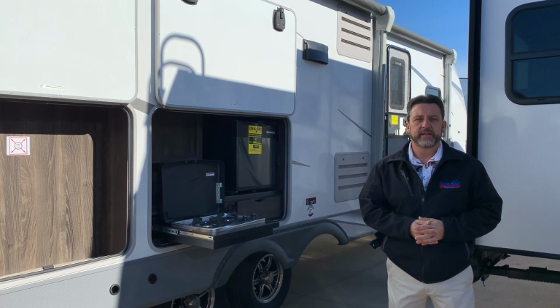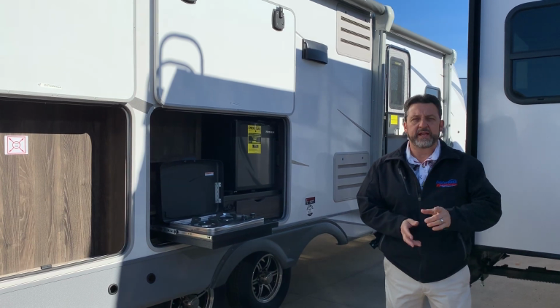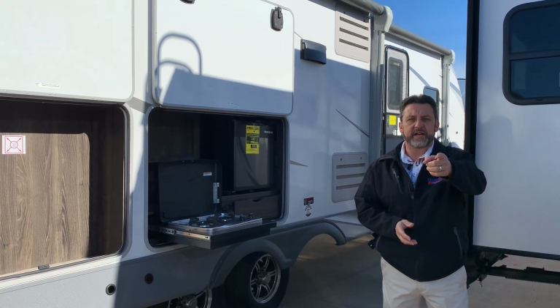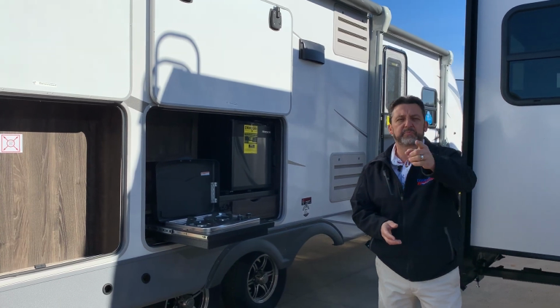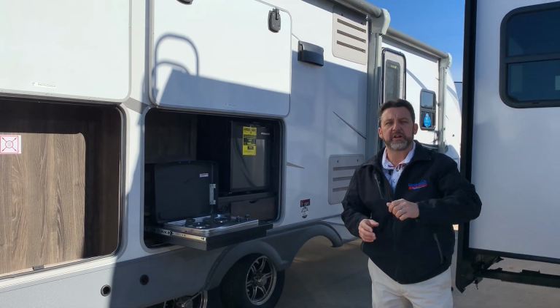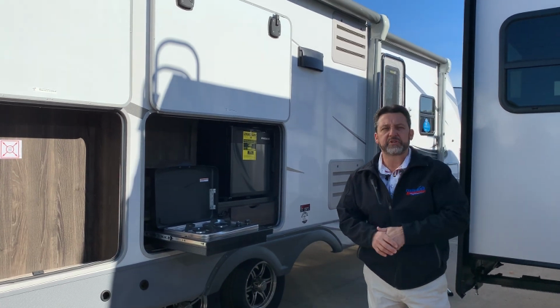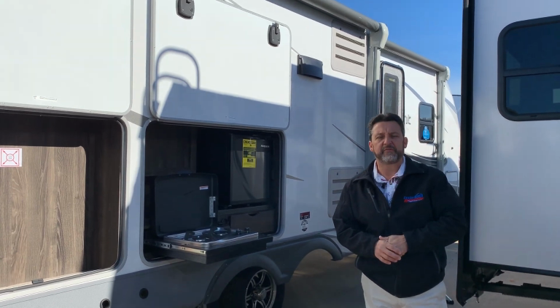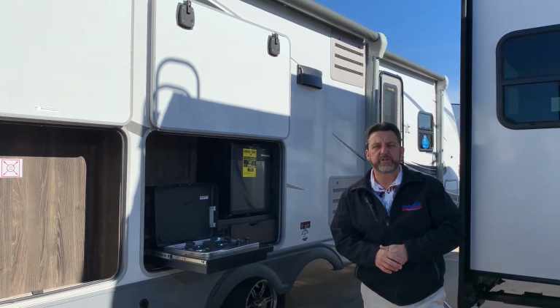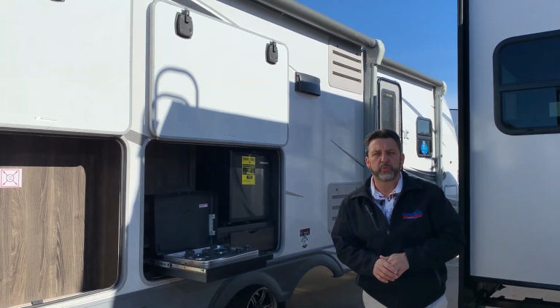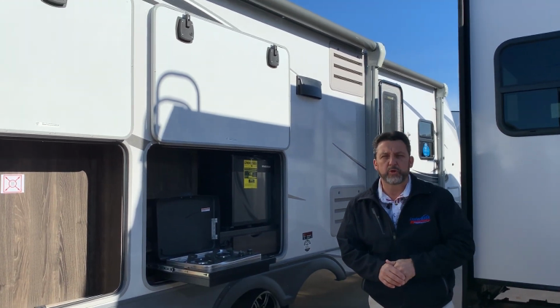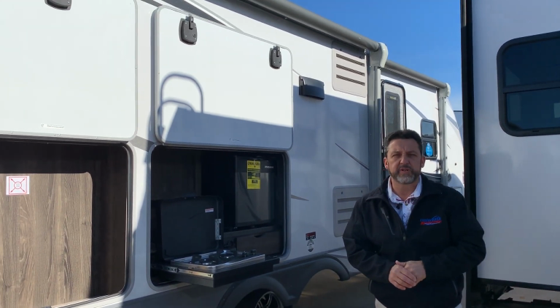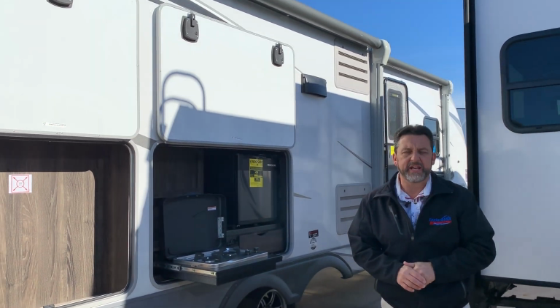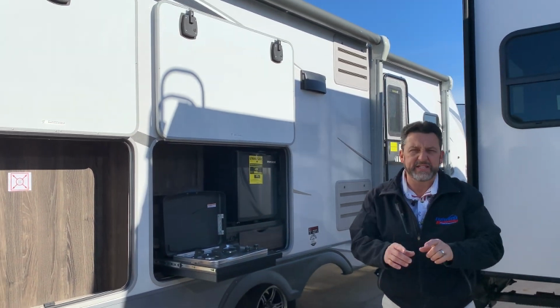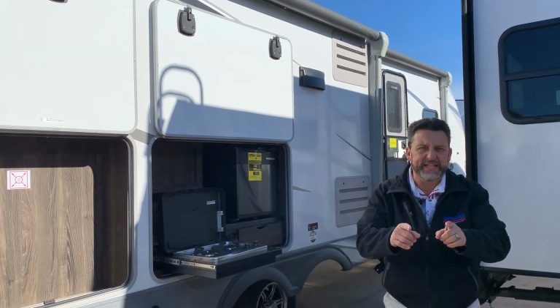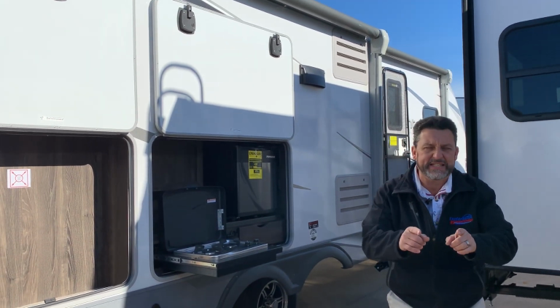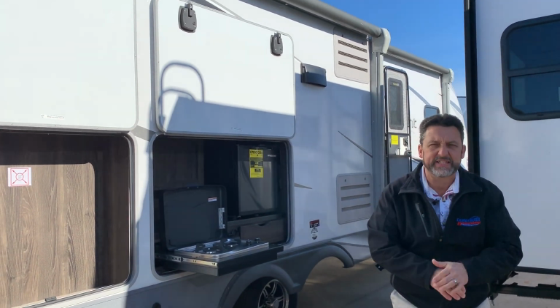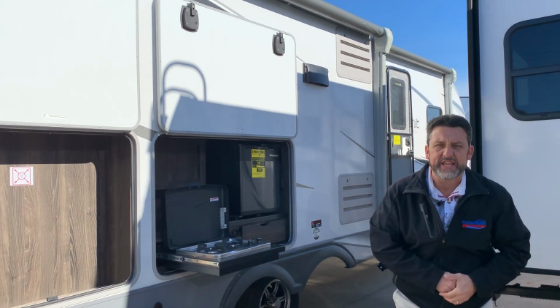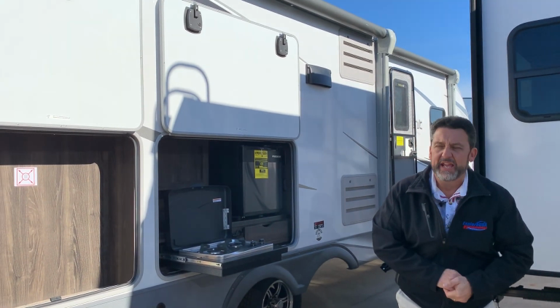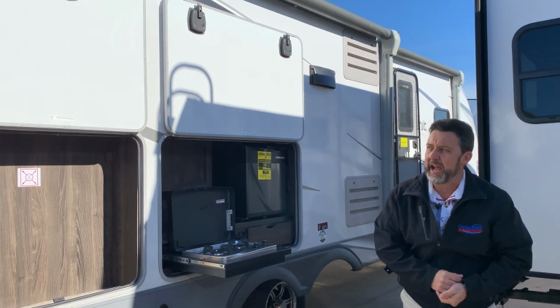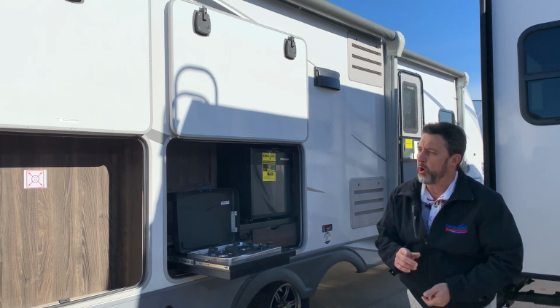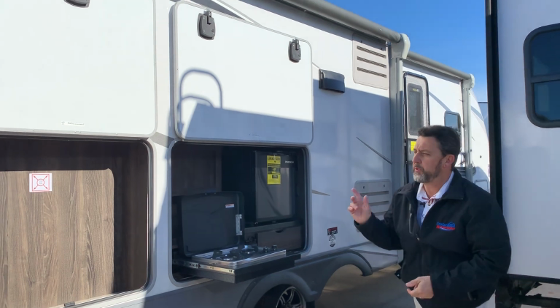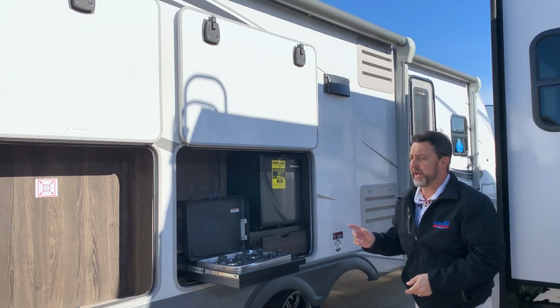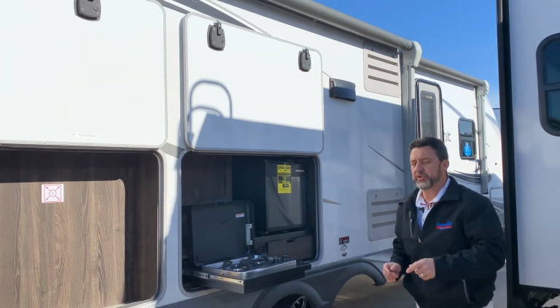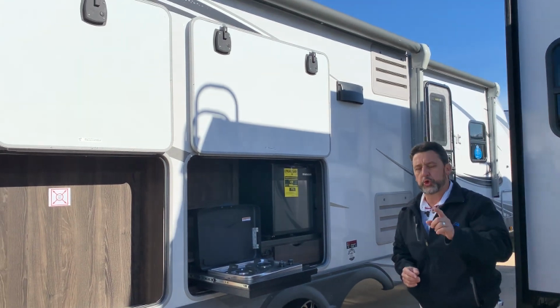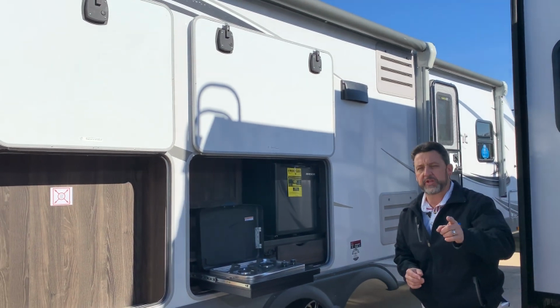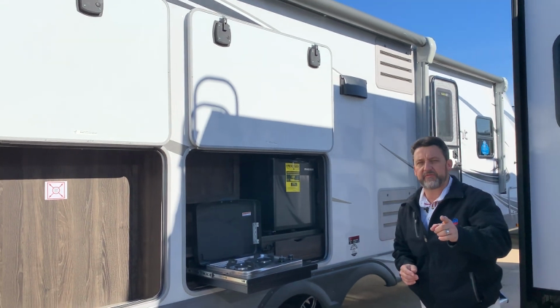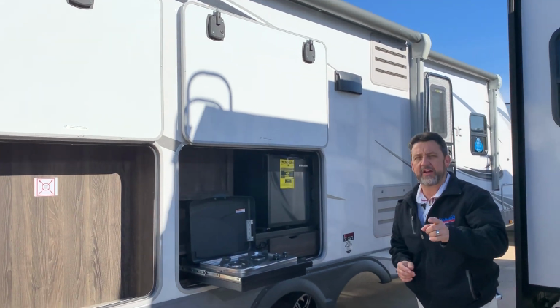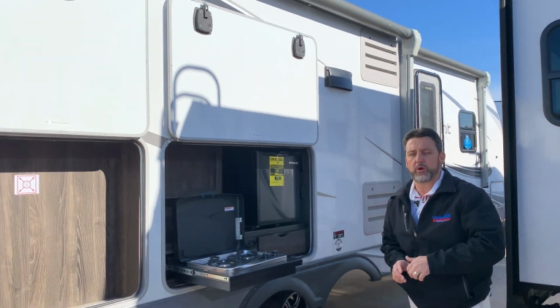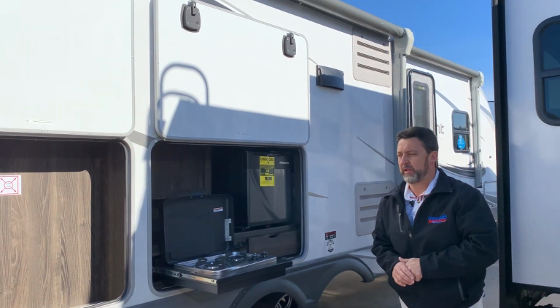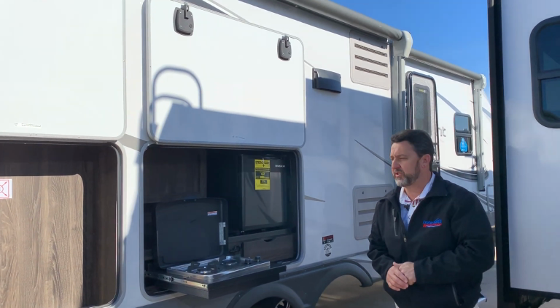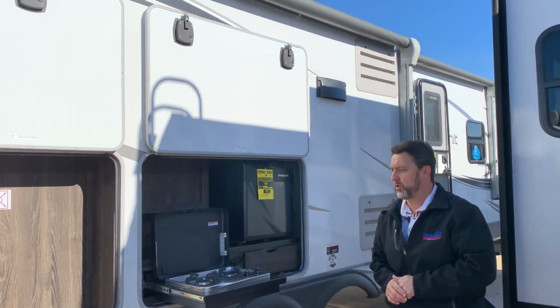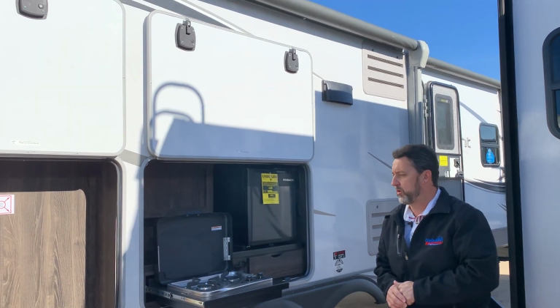Hey guys, this is Brent coming to you today from Explore USA here in Denton, Texas. I have the Open Range 275 RLS to show you.